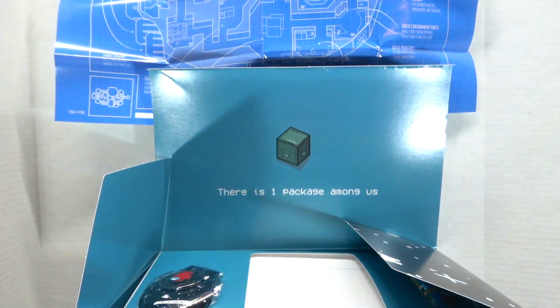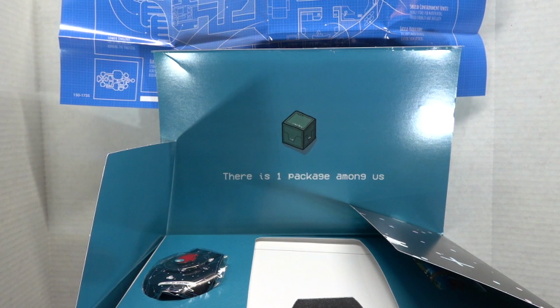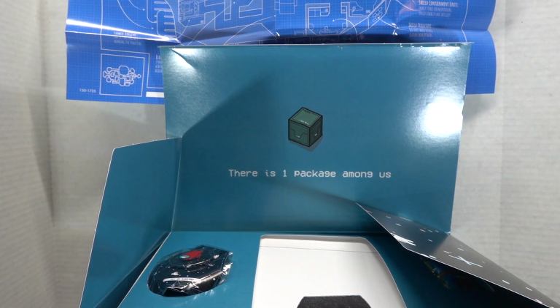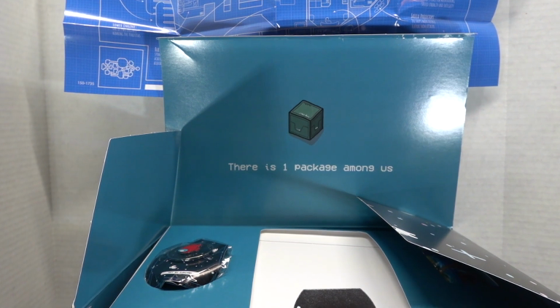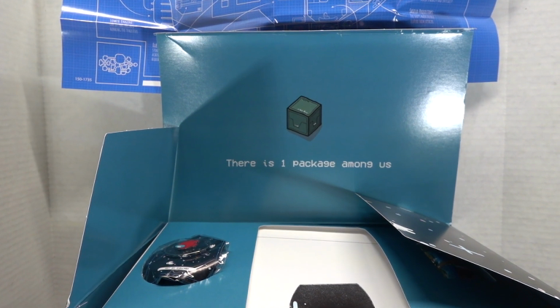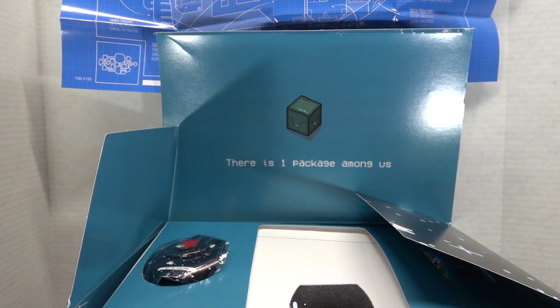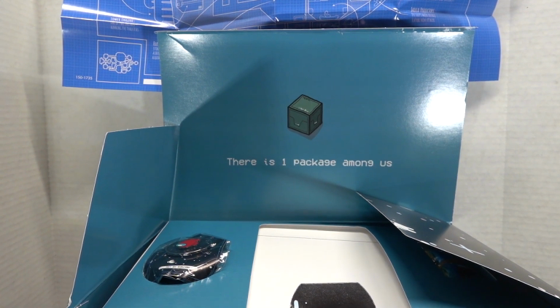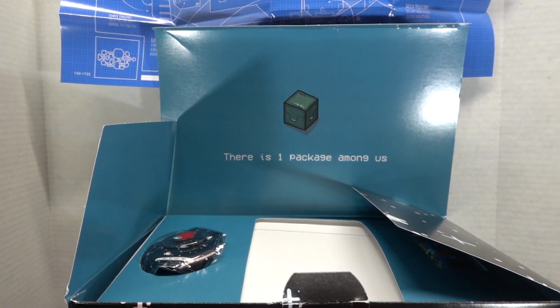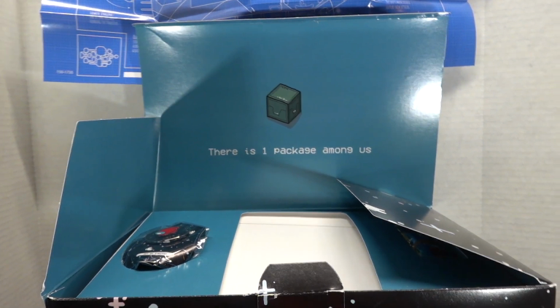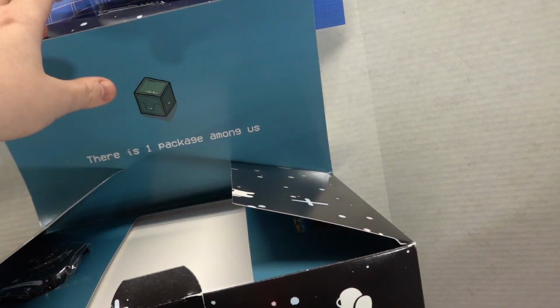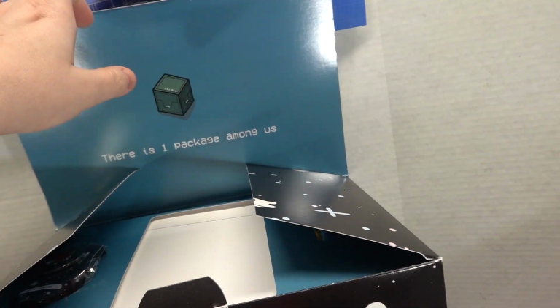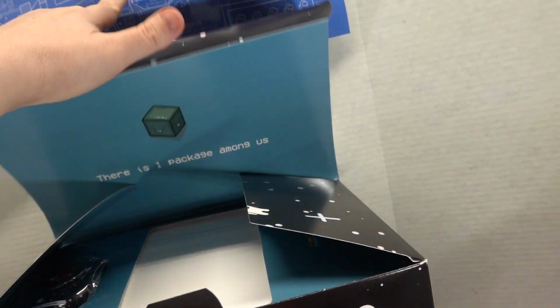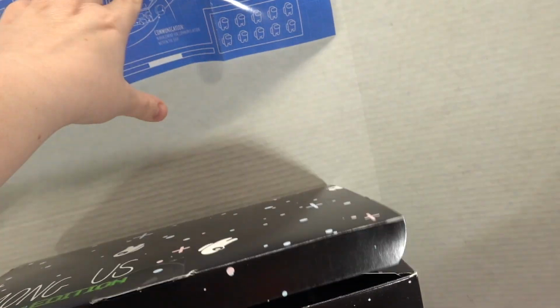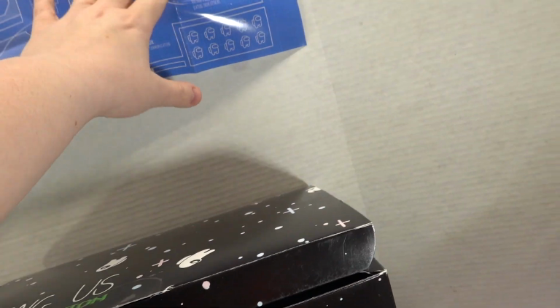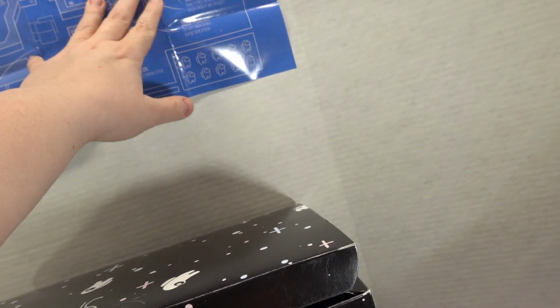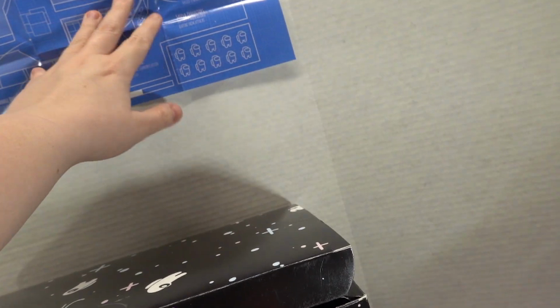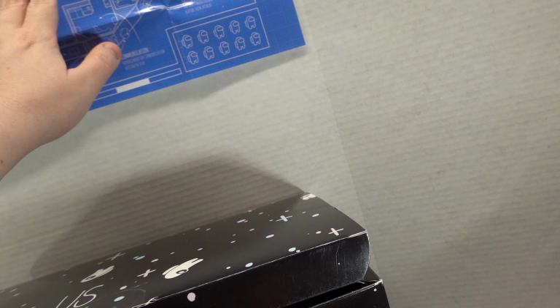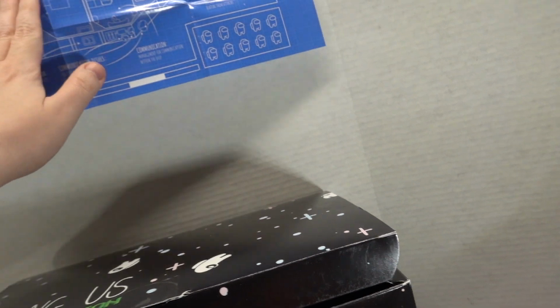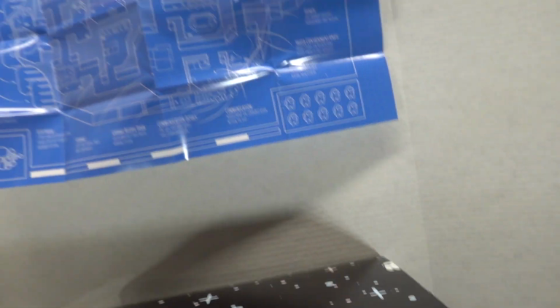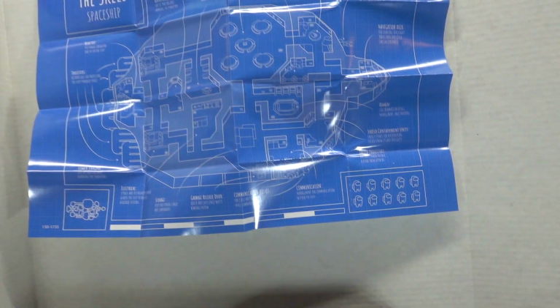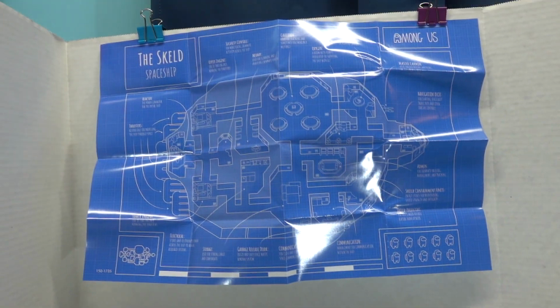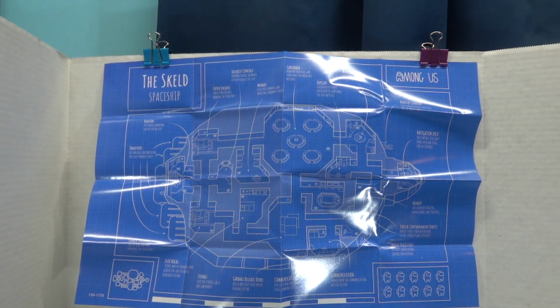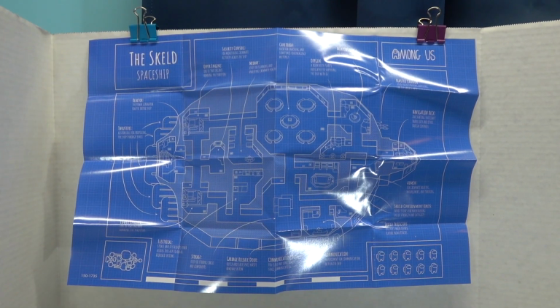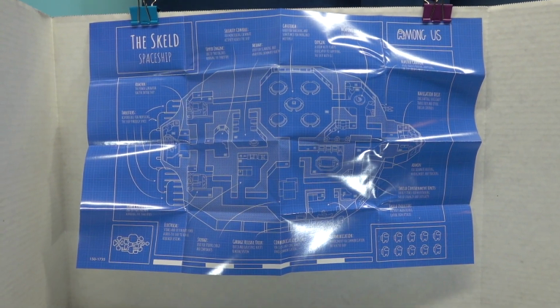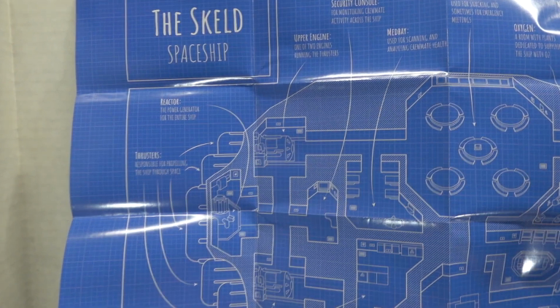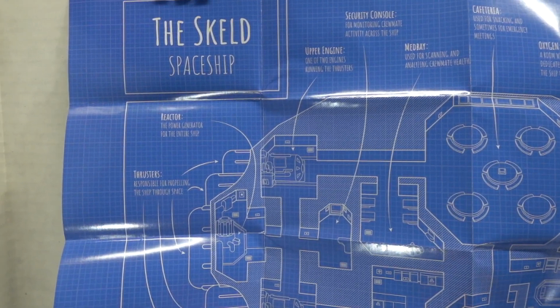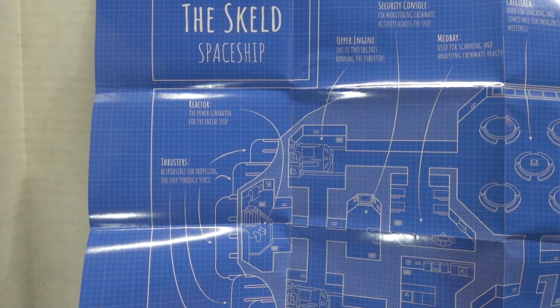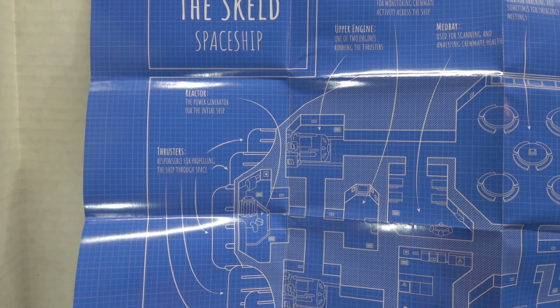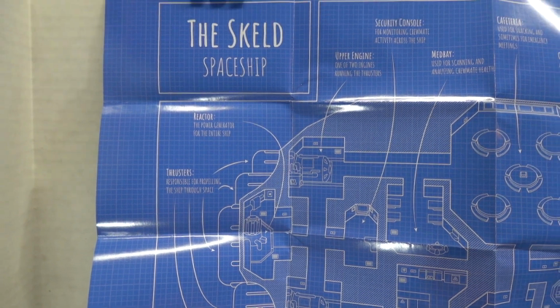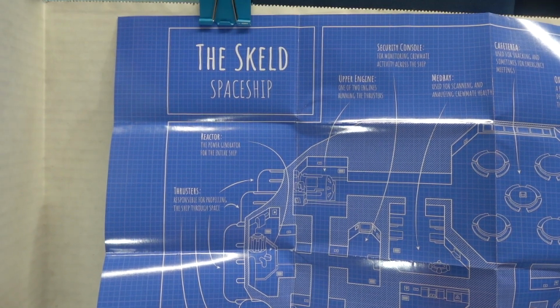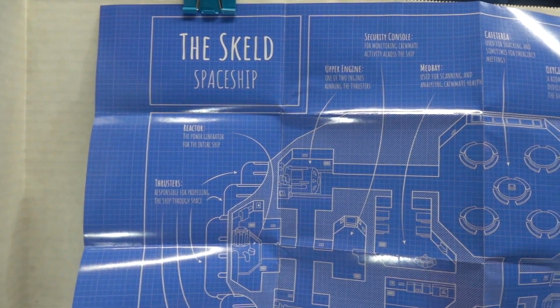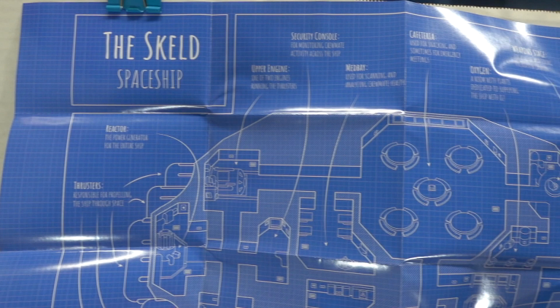Wait, I just realized there's a thing here — there is one package among us. Let's look at this. Blueprints, I think. There's nothing on the back, but it's called the Skeld spaceship.